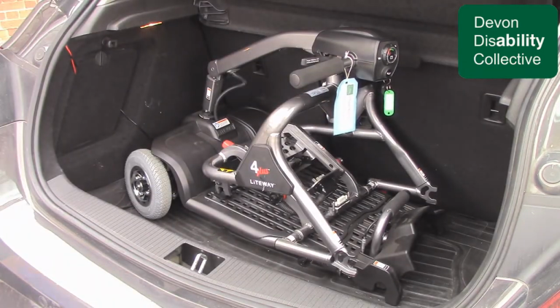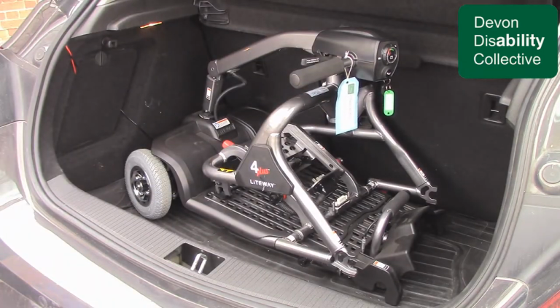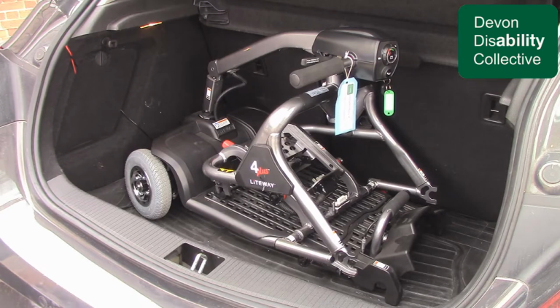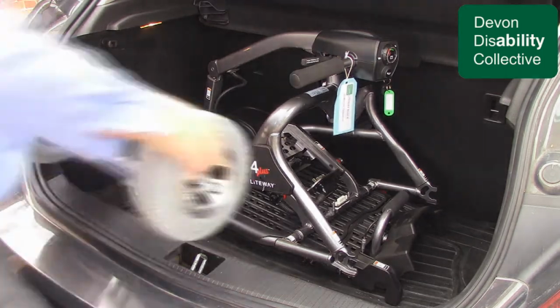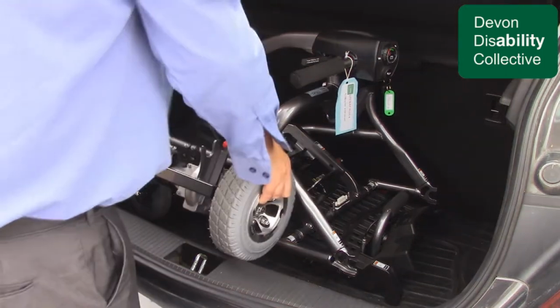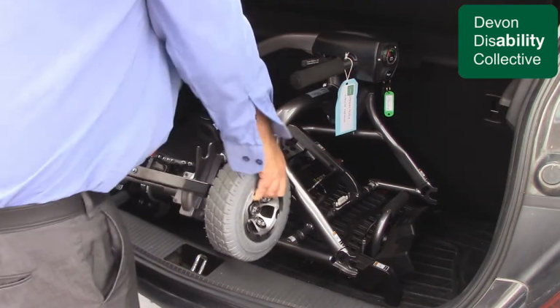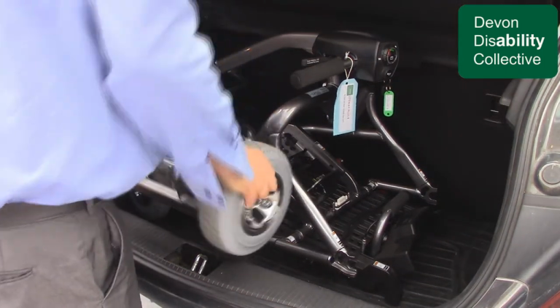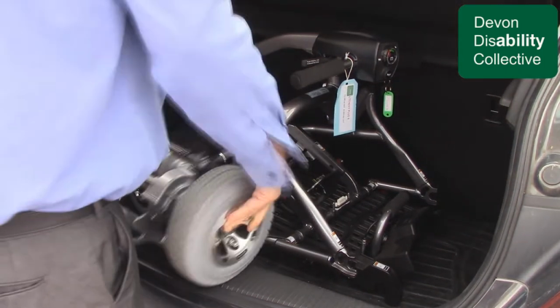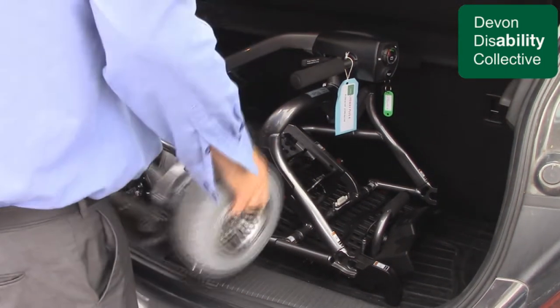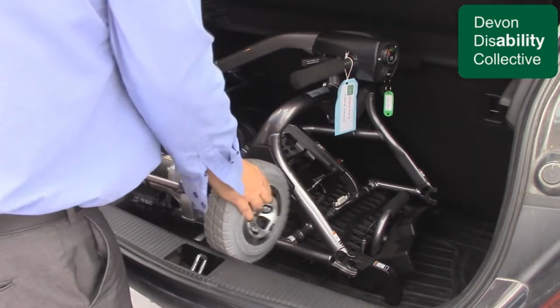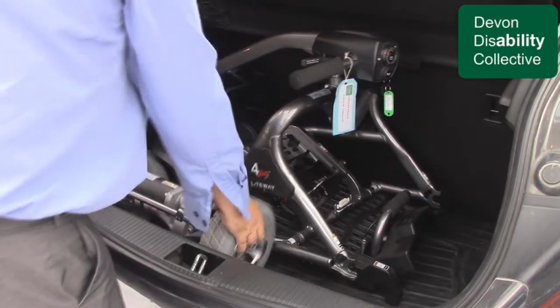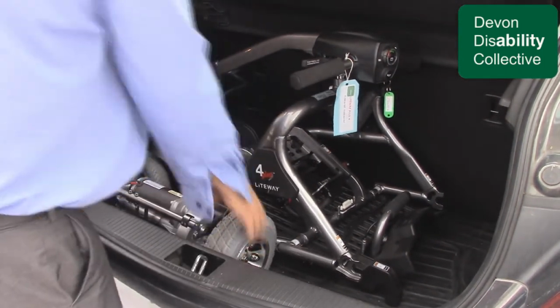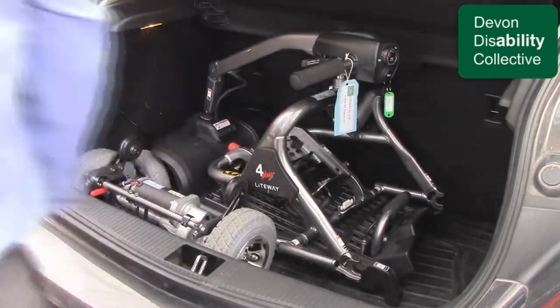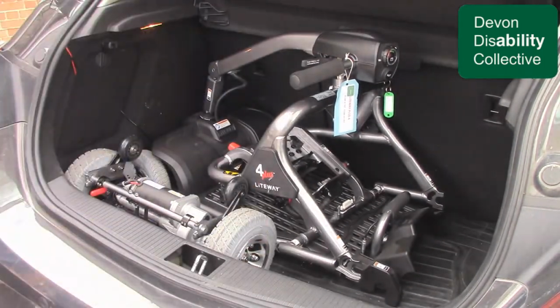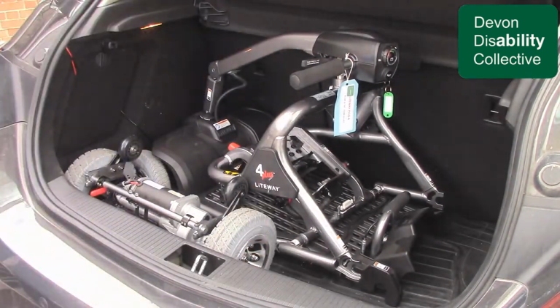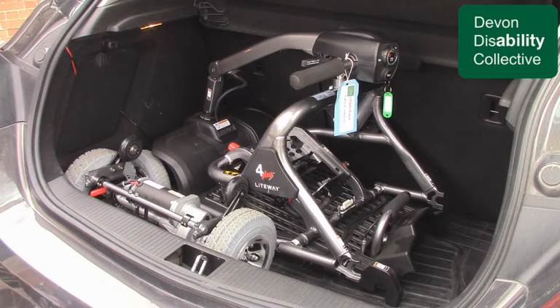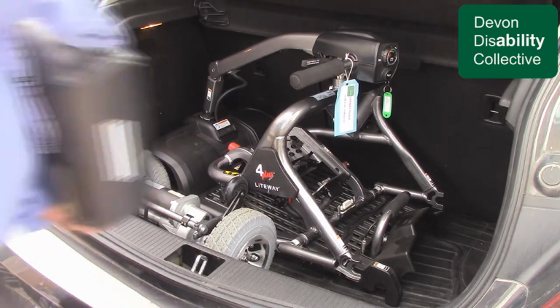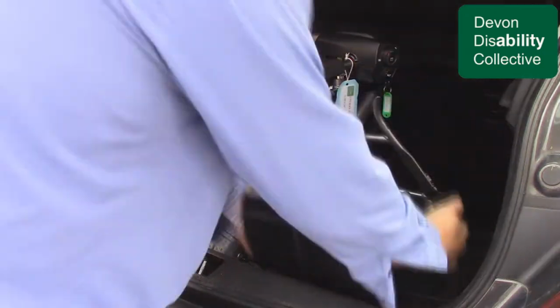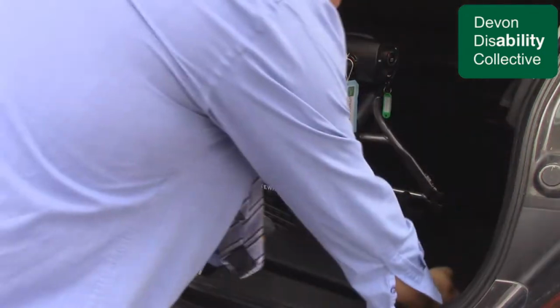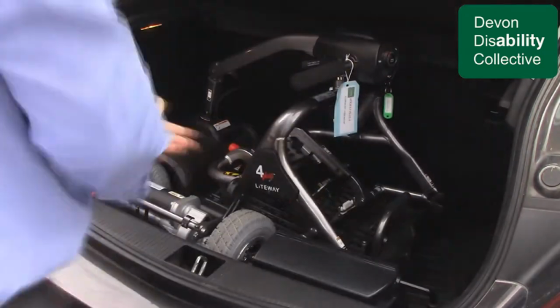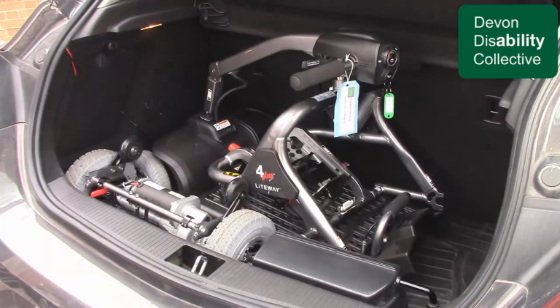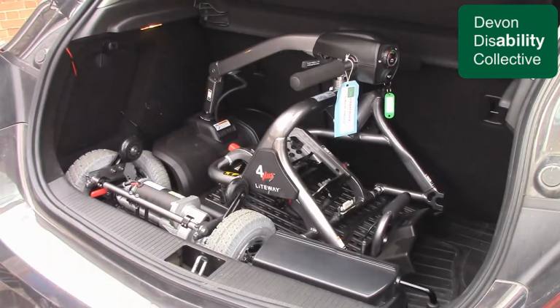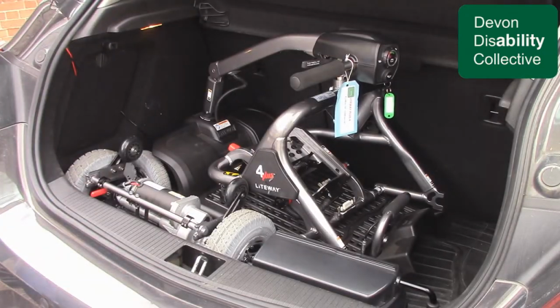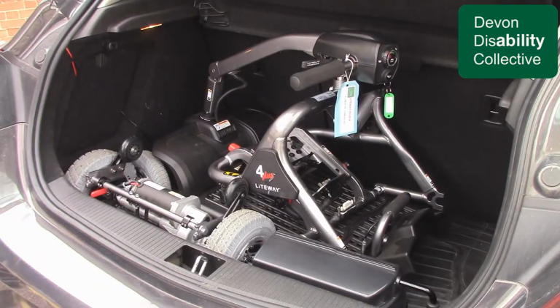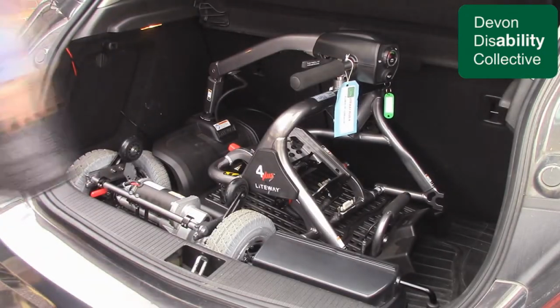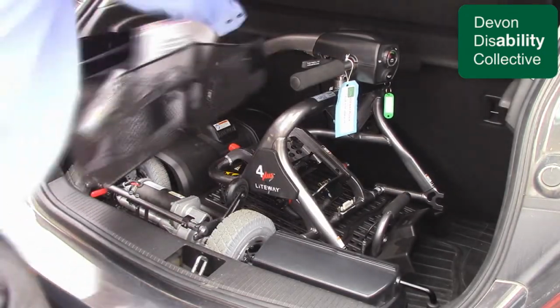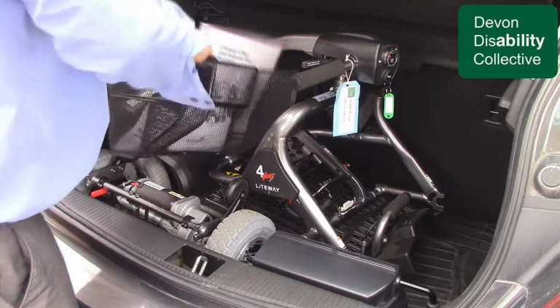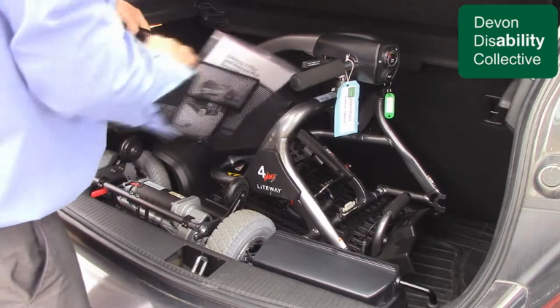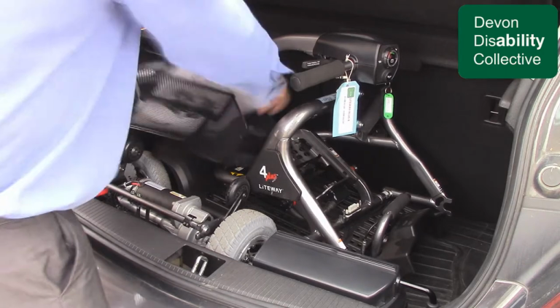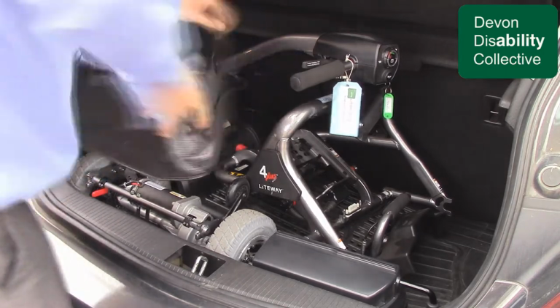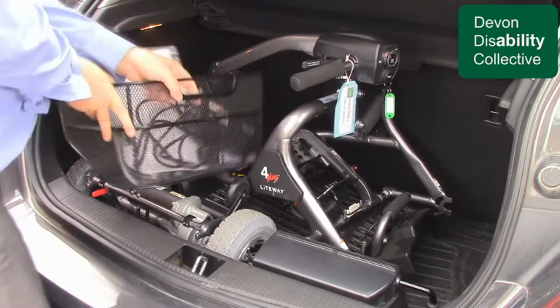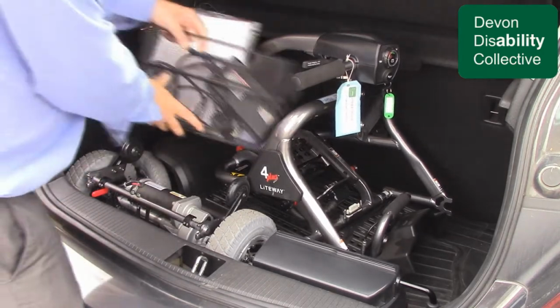In our showroom we have a range of boot scooters which can be disassembled and easily transported like the one shown. We also have a range of larger scooters designed for road use.